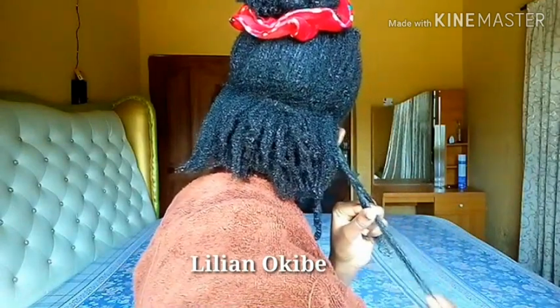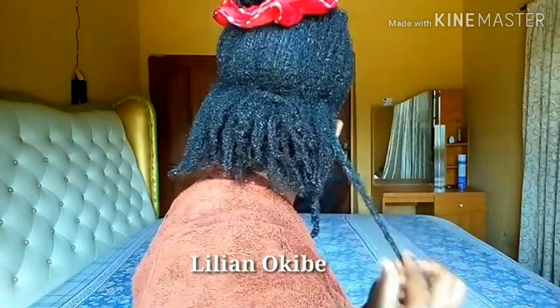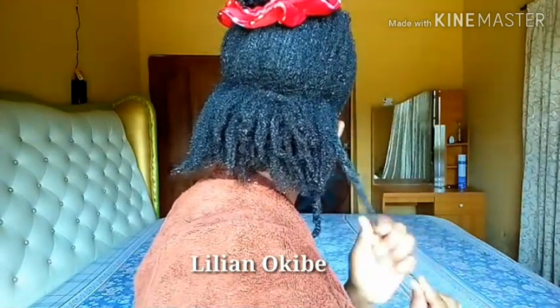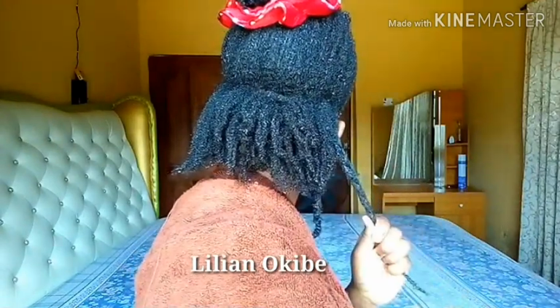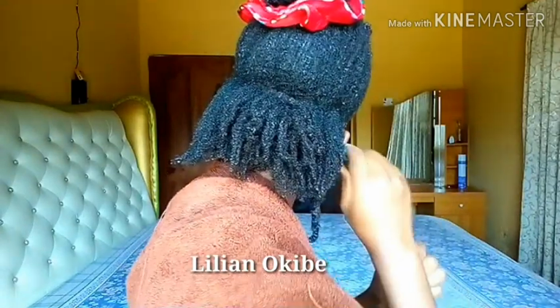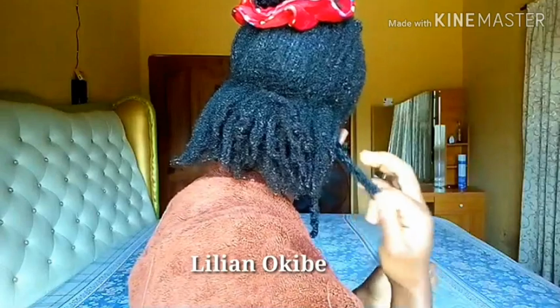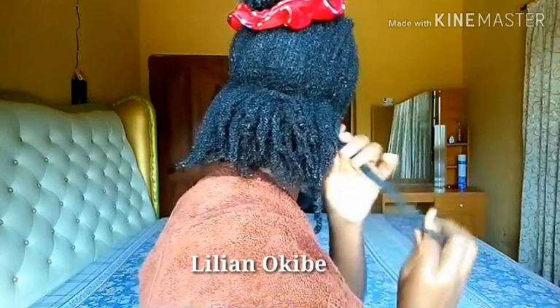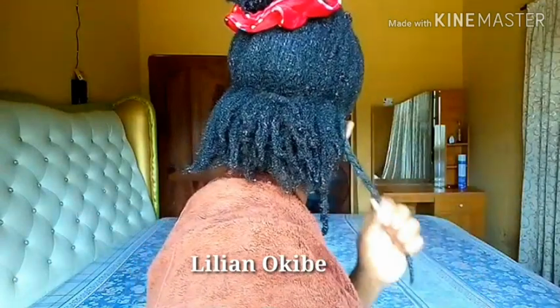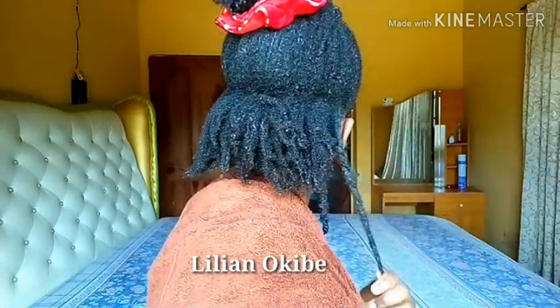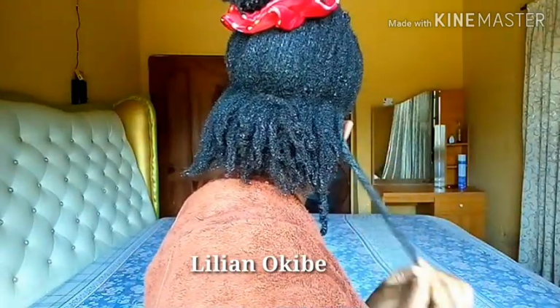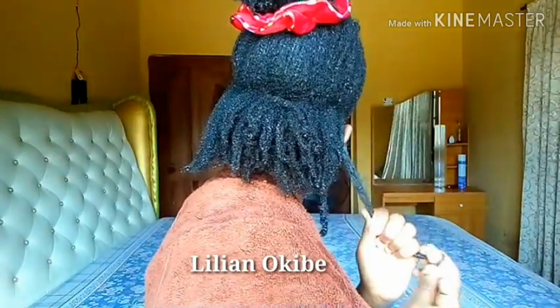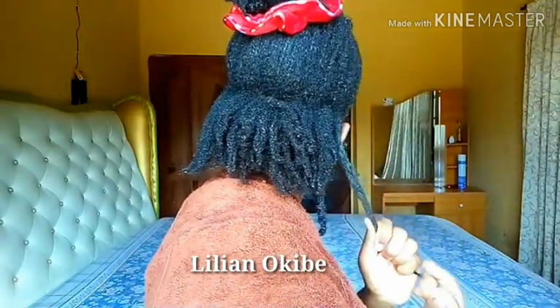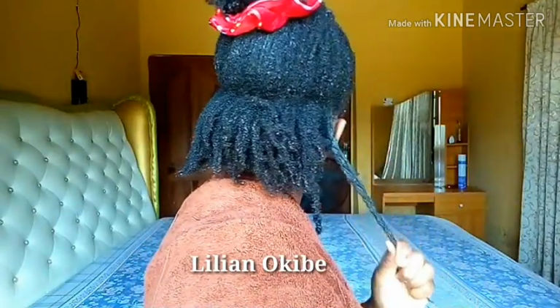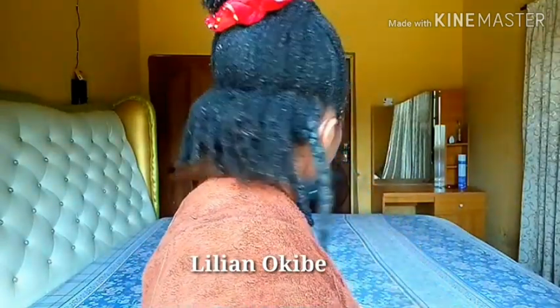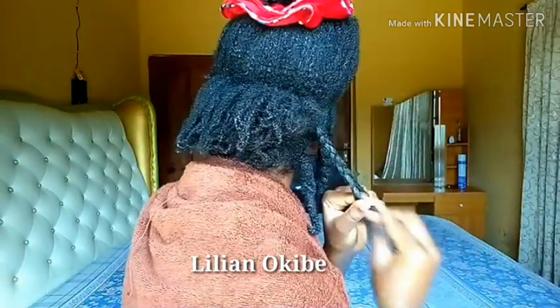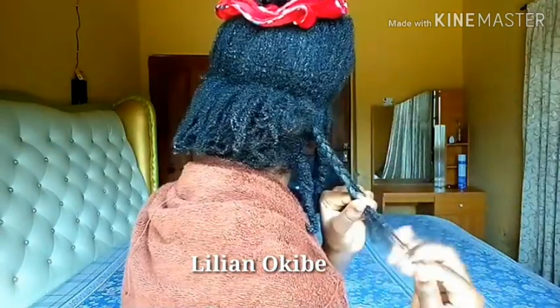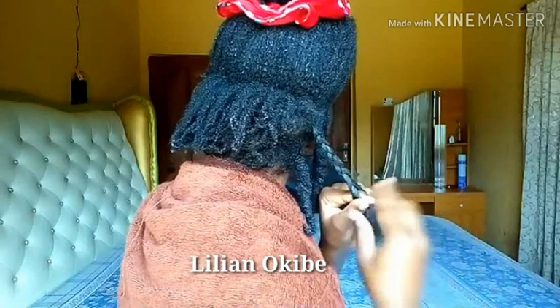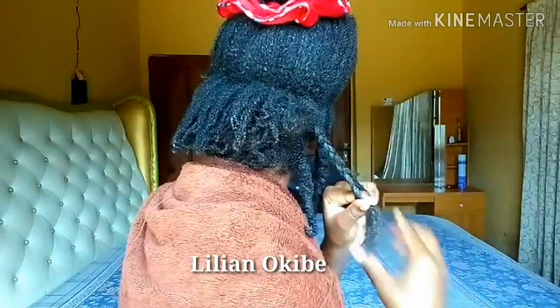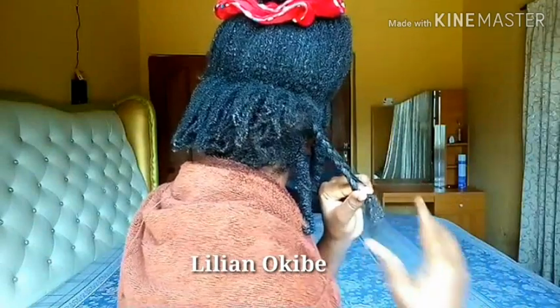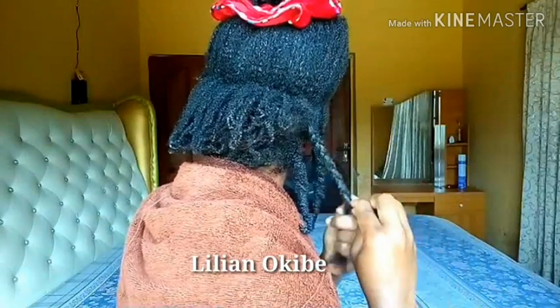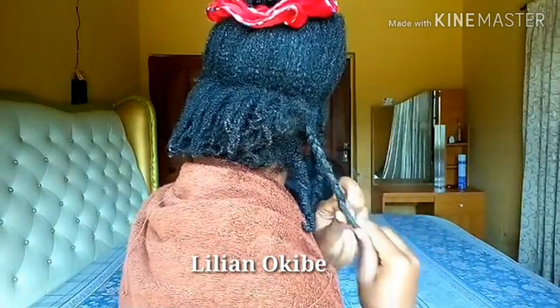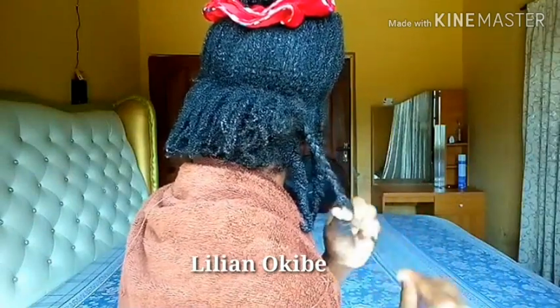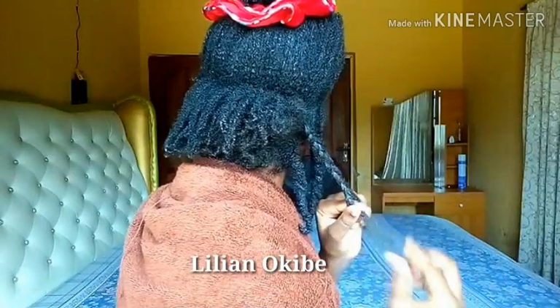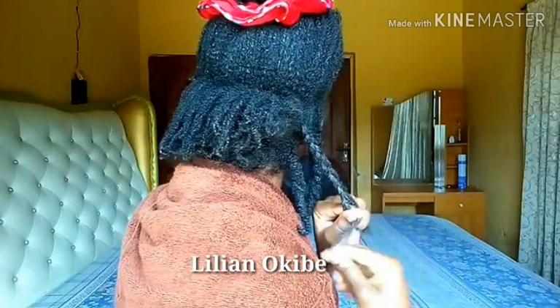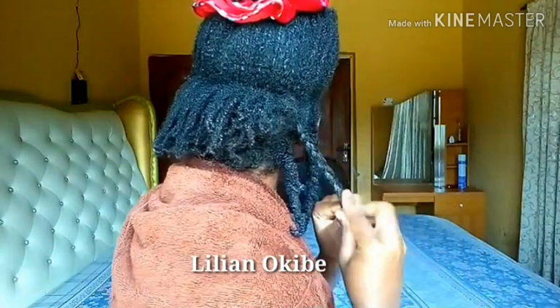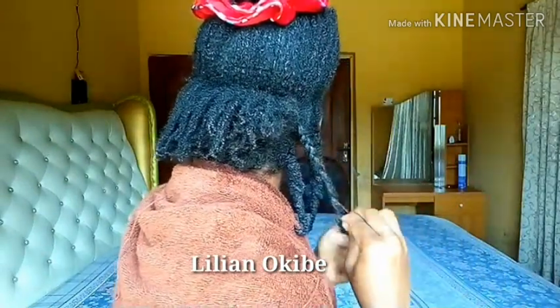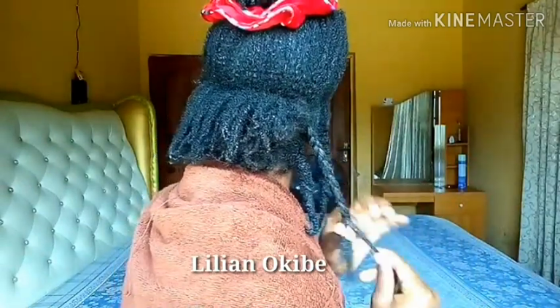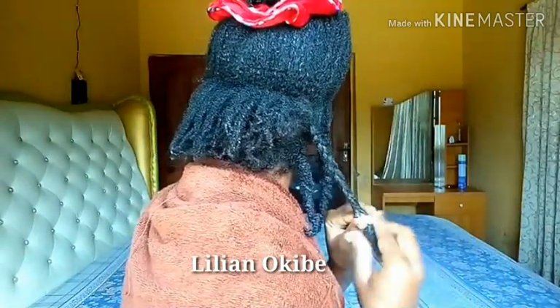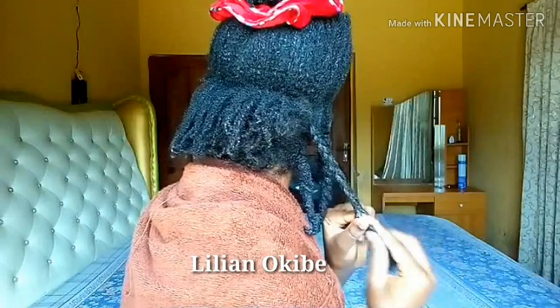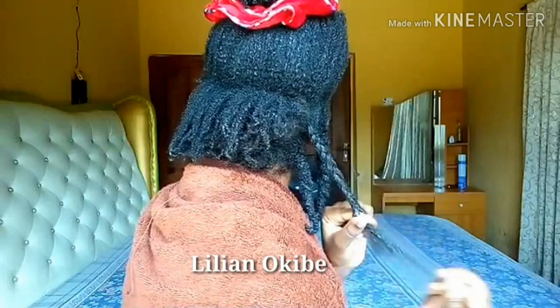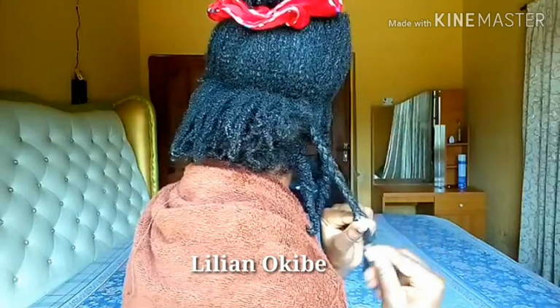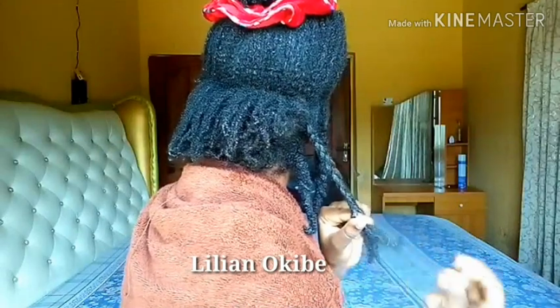I usually do not have any problems when shea butter gets to my scalp. In the earlier stages of my hair journey, I used to use shea butter on my scalp too. But I just want to let you know that if you are someone who experiences itchiness when you use shea butter,